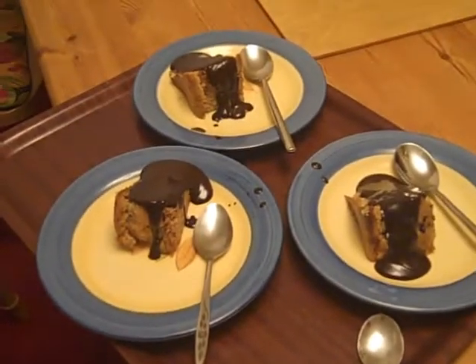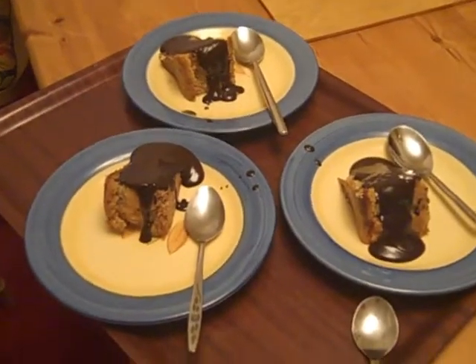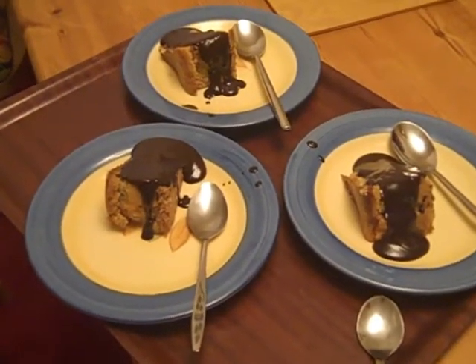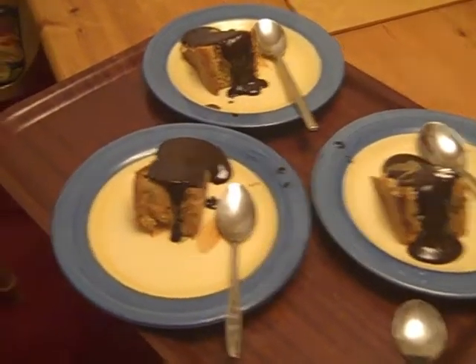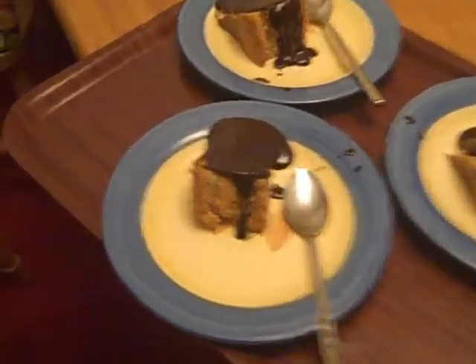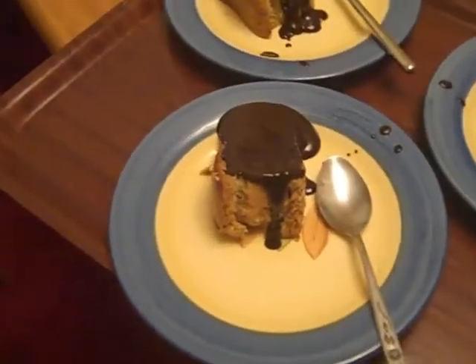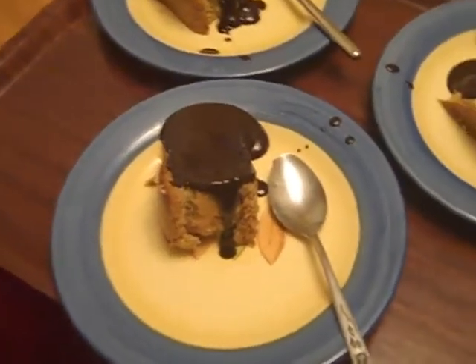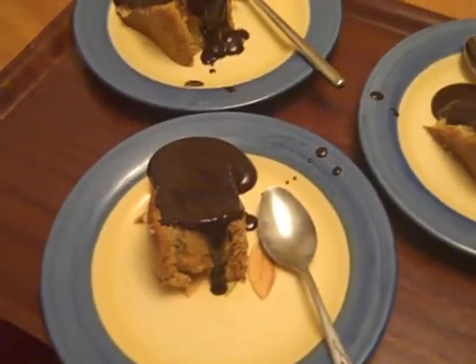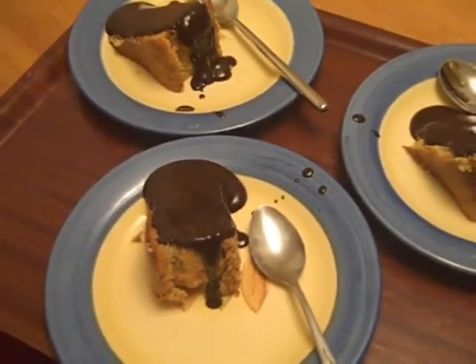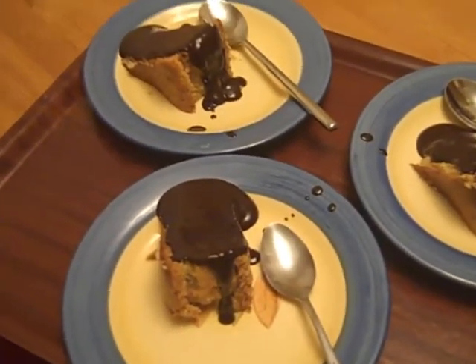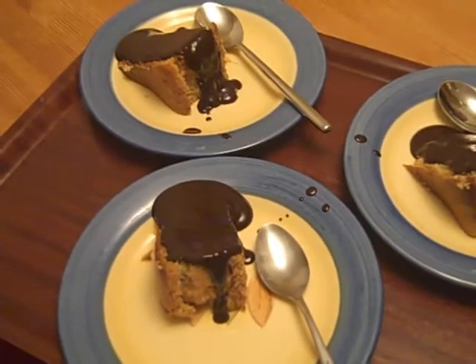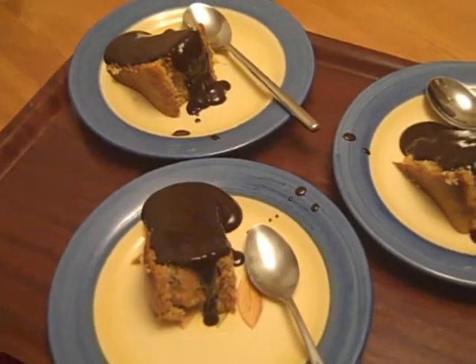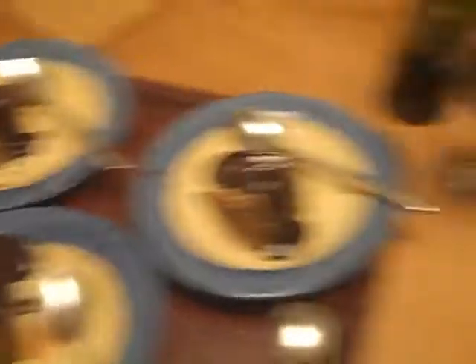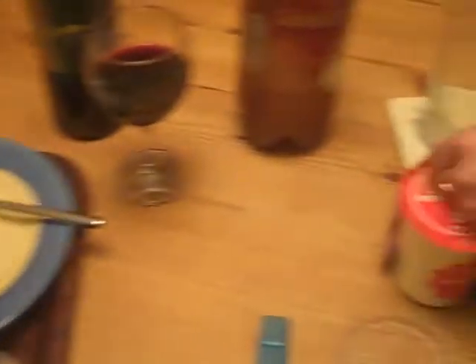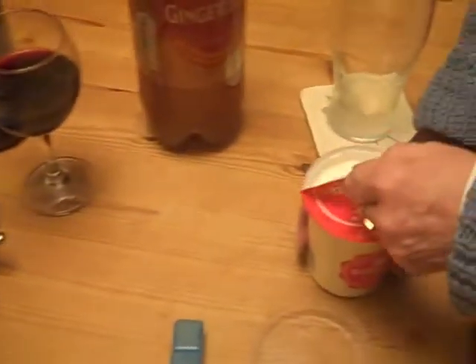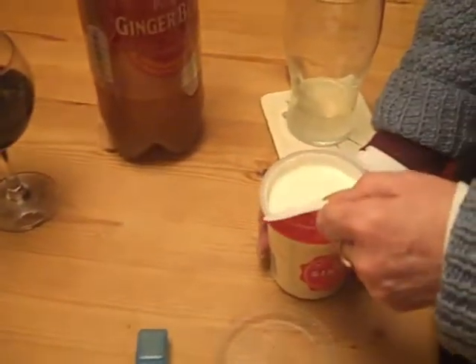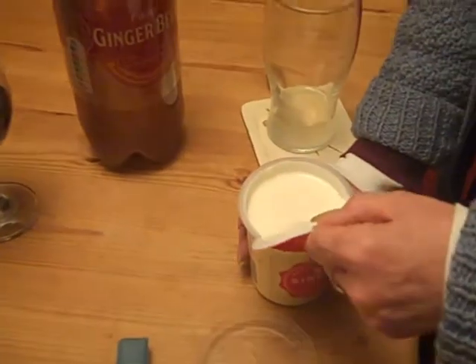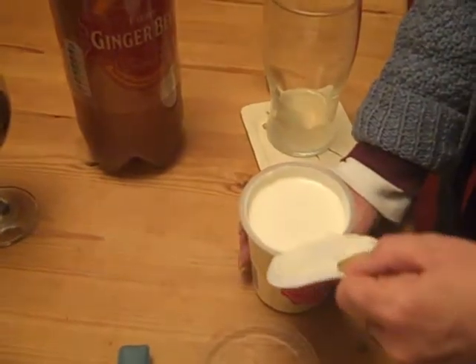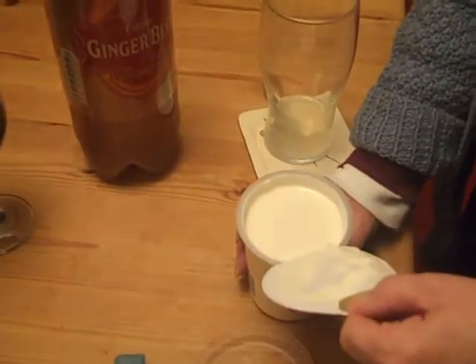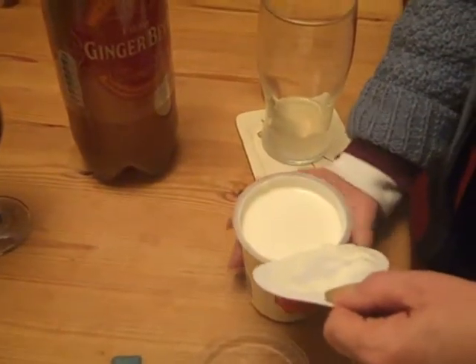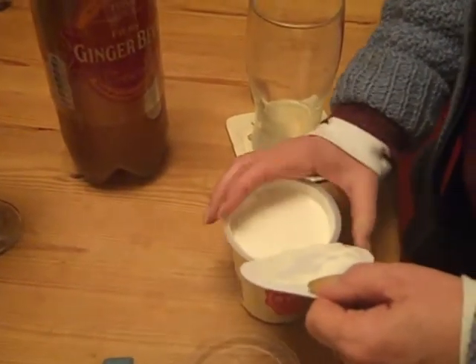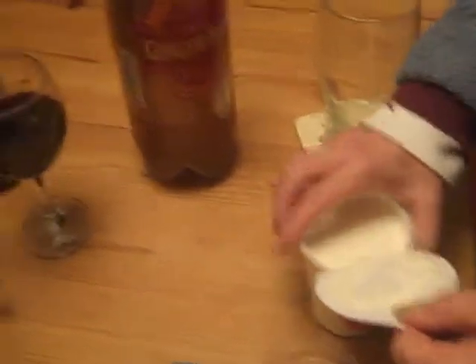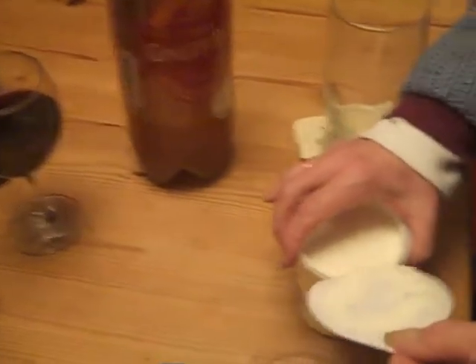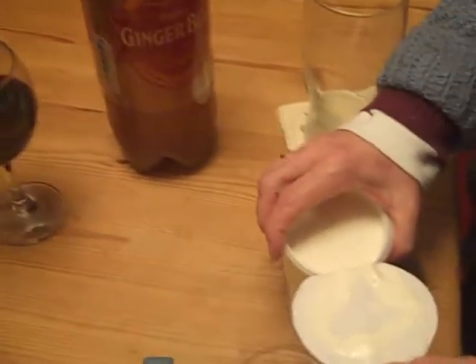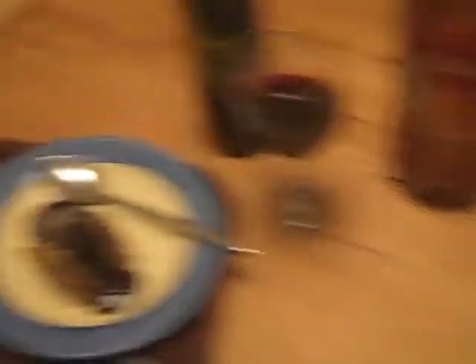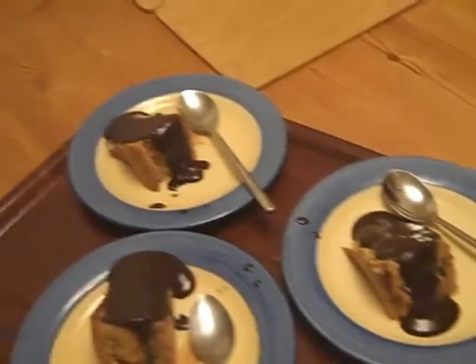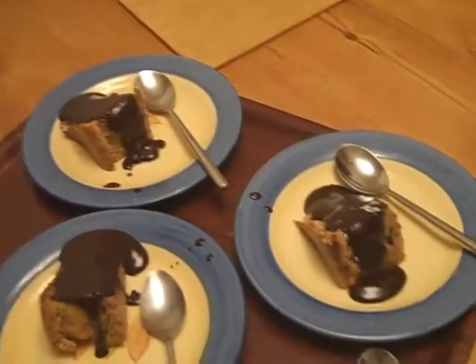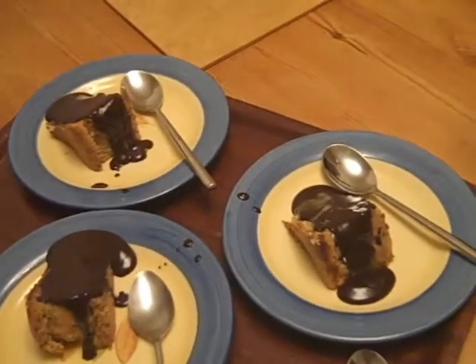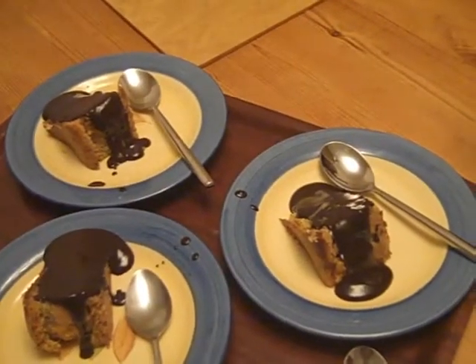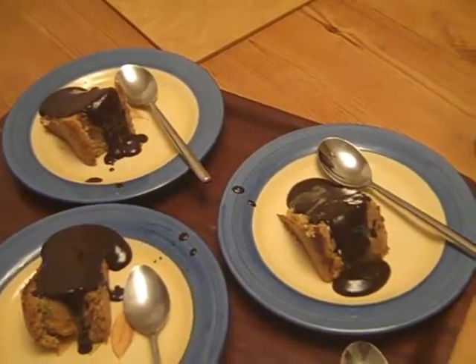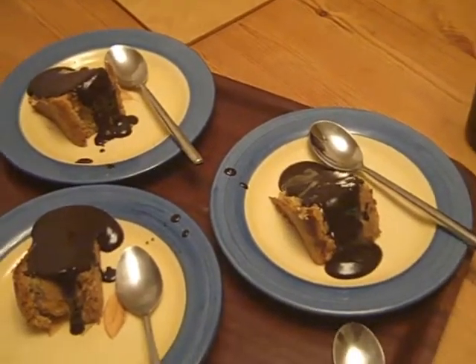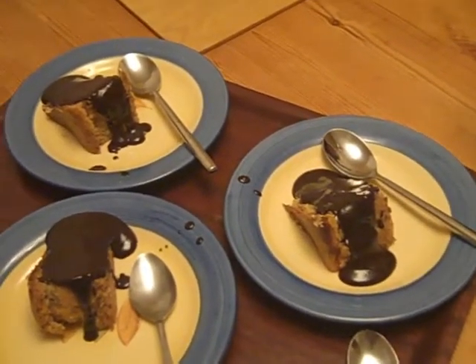And here we have dessert, which is lemon cake covered in chocolate sauce, to which some cream is being added as well. "Because she wants to die early." I want to enjoy this to the max!